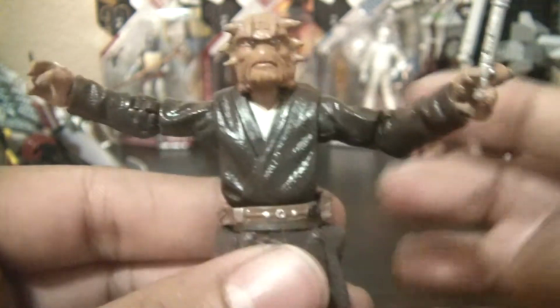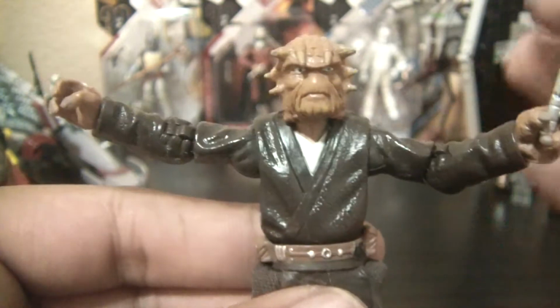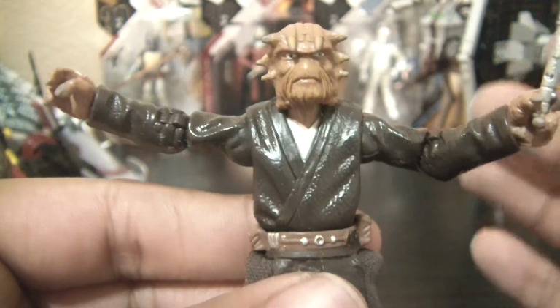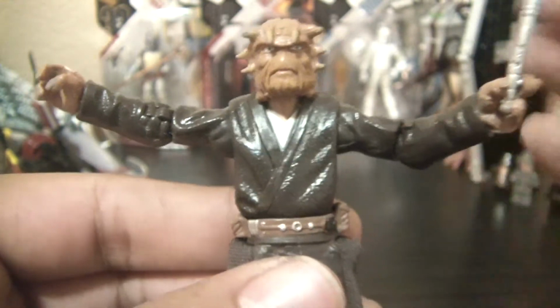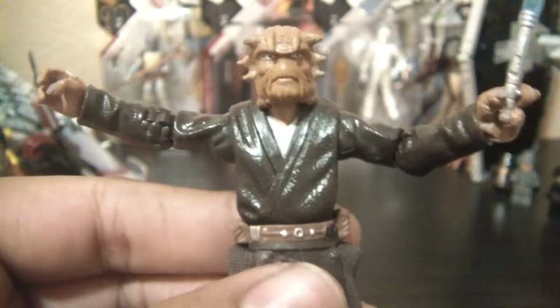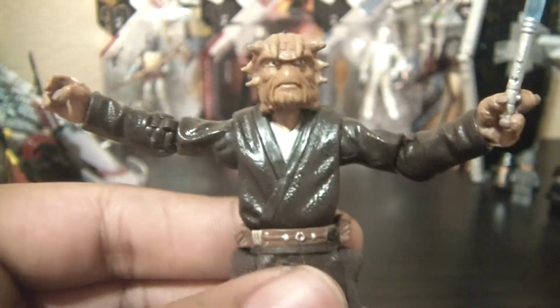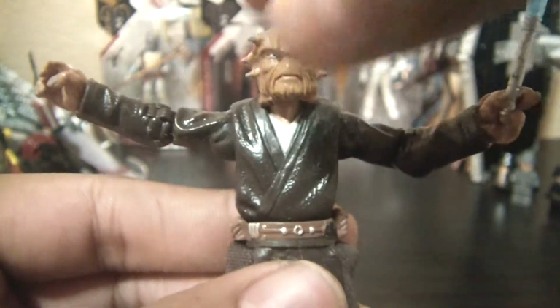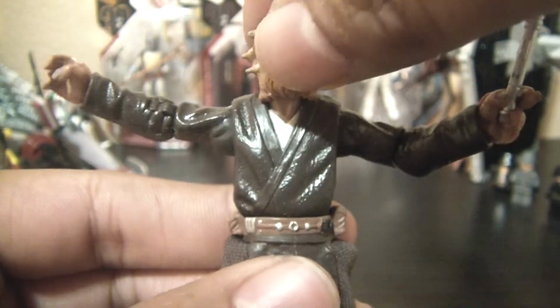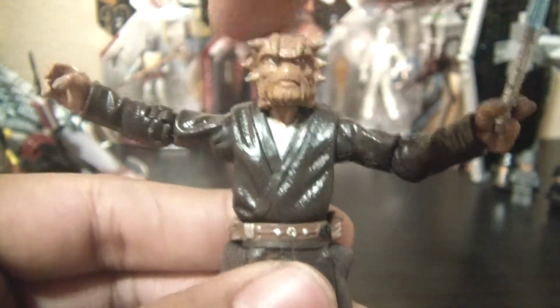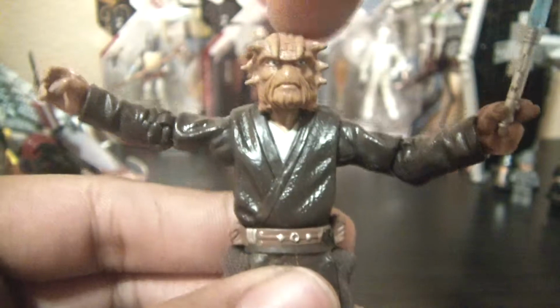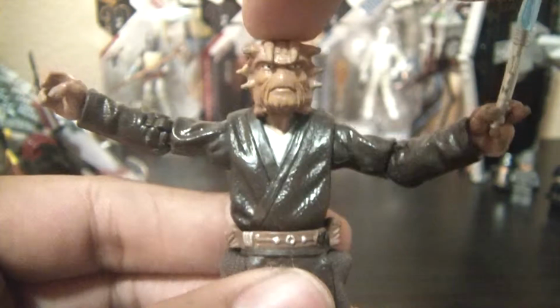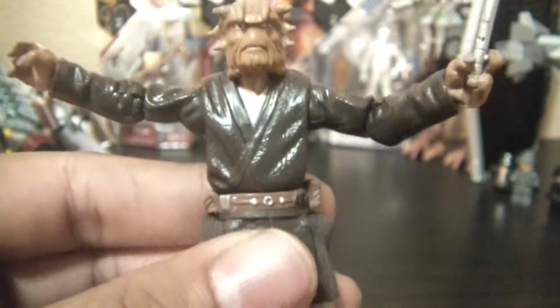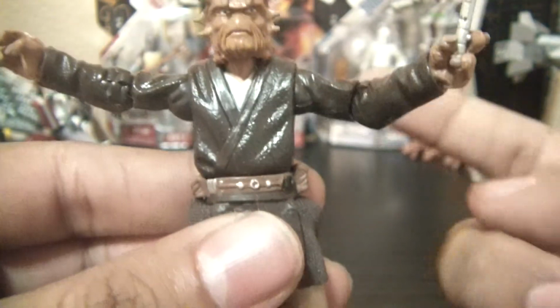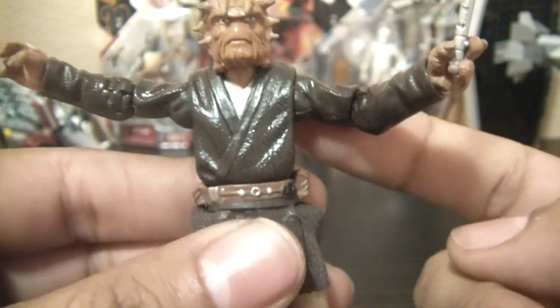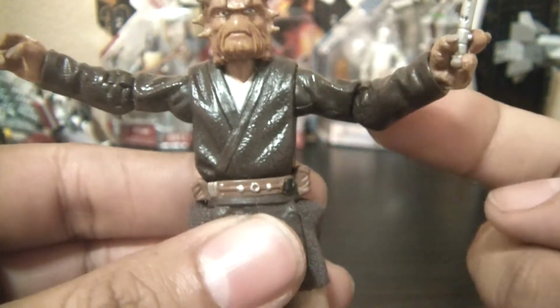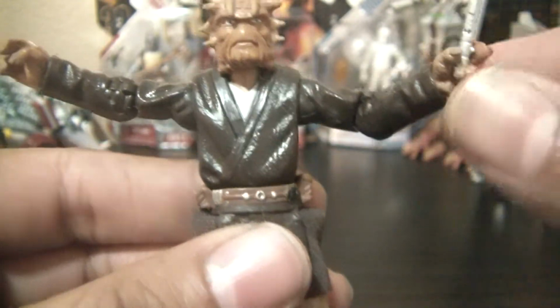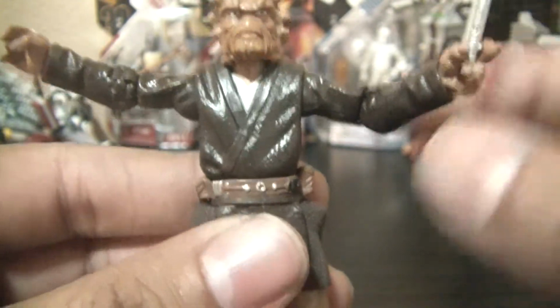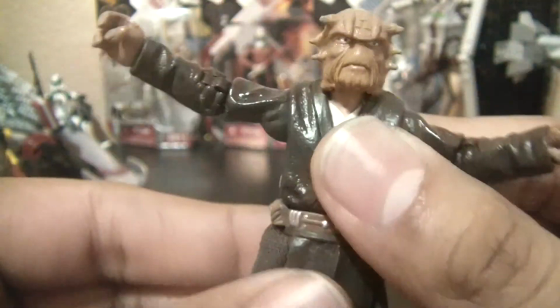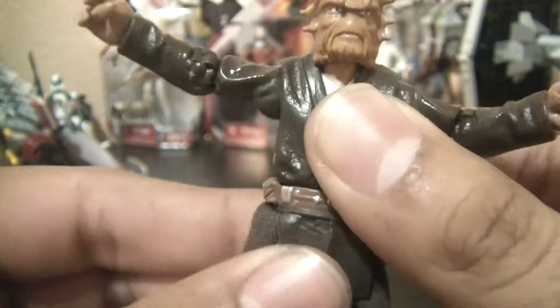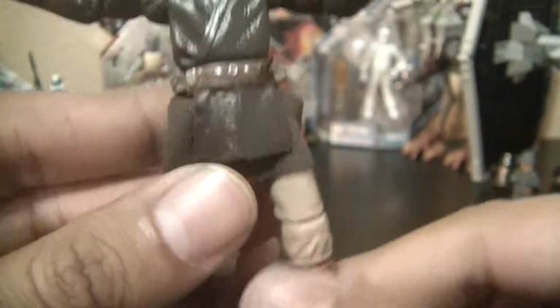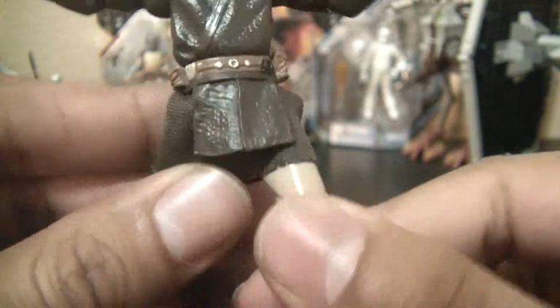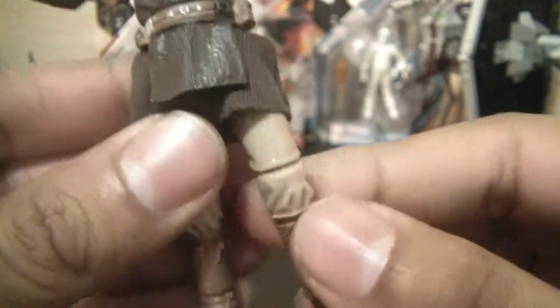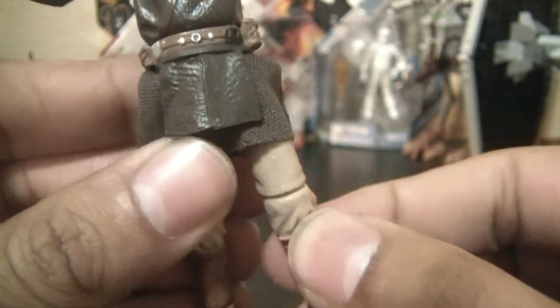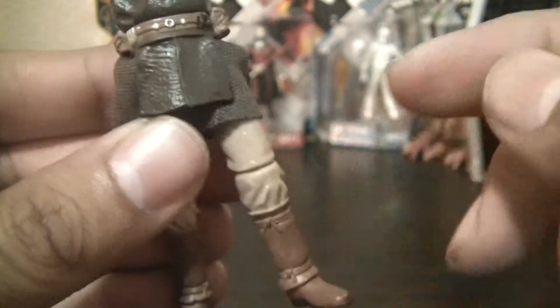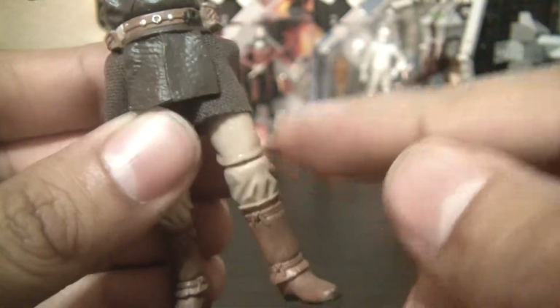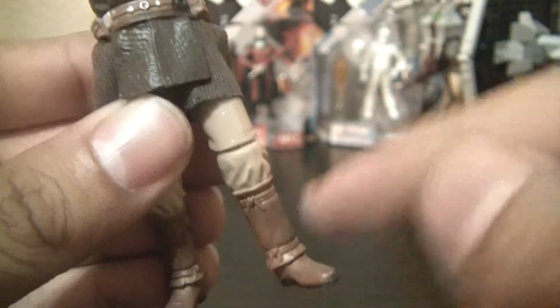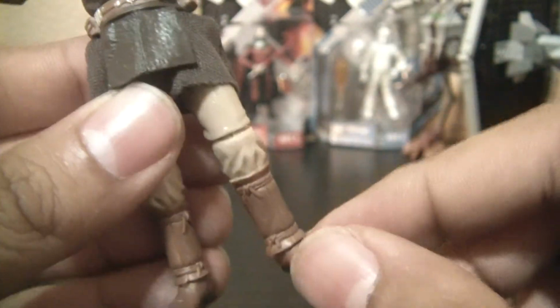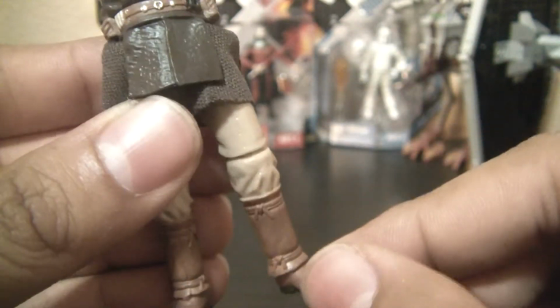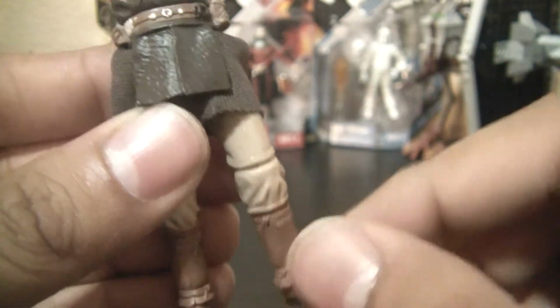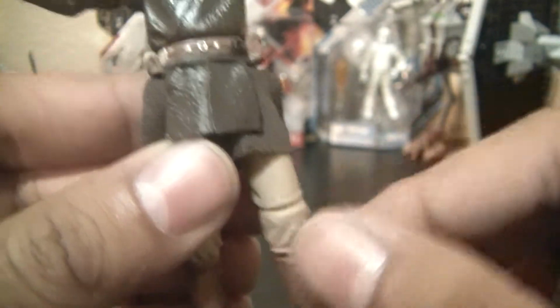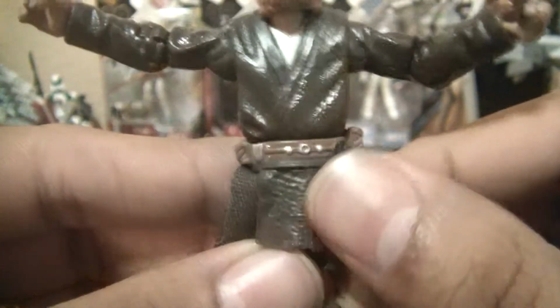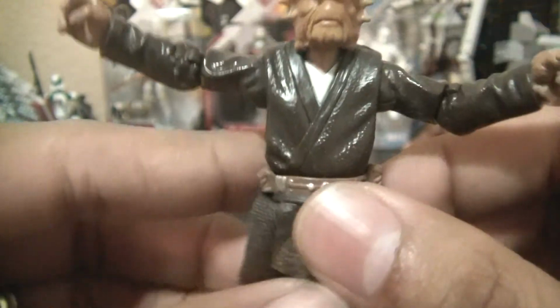Articulation is awesome — great articulation overall. You've got a ball-jointed head, ball-hinge shoulders, elbows, swivel wrists, swivel waist, swivel hips, and ball-jointed knees and ankles. So some great articulation for the most part.